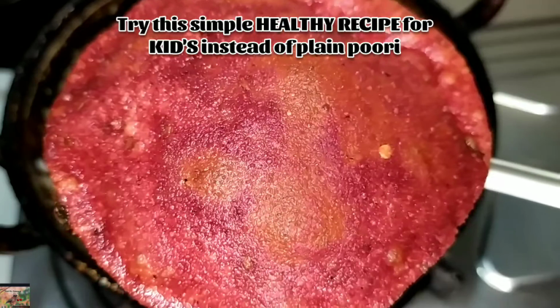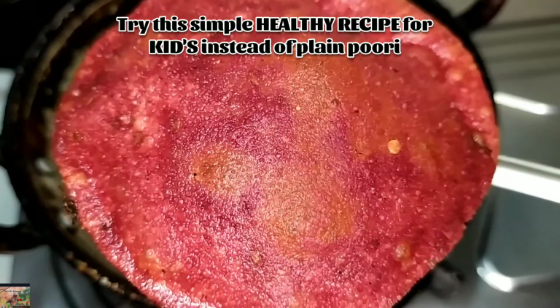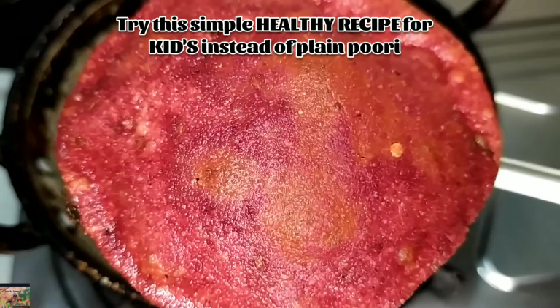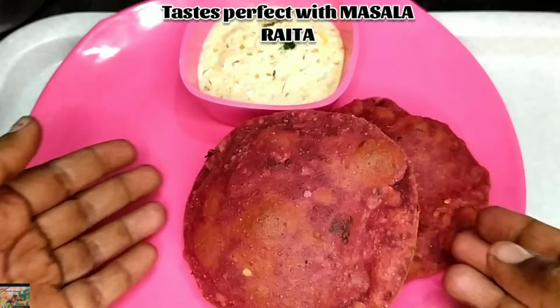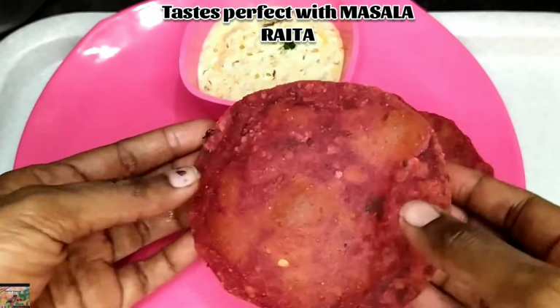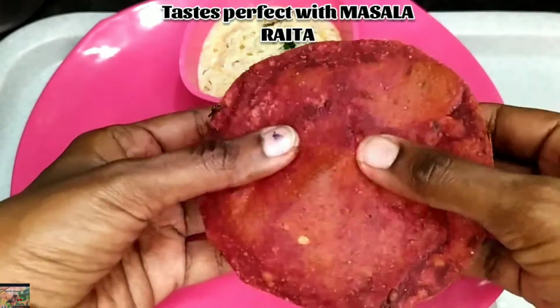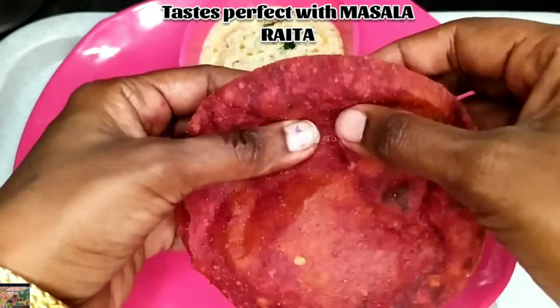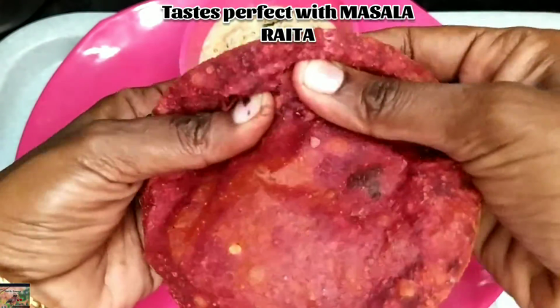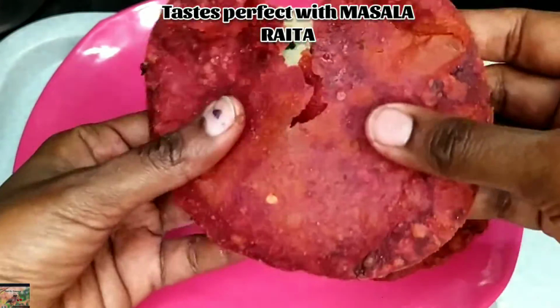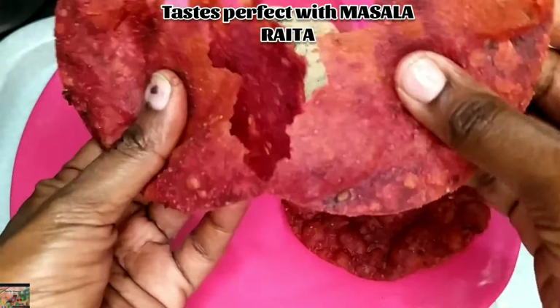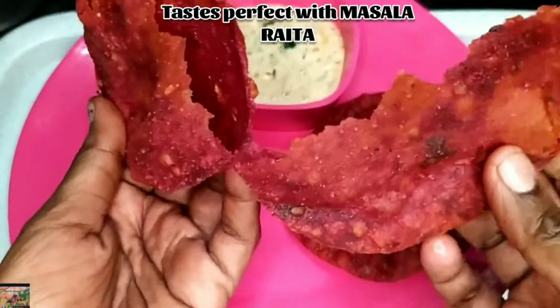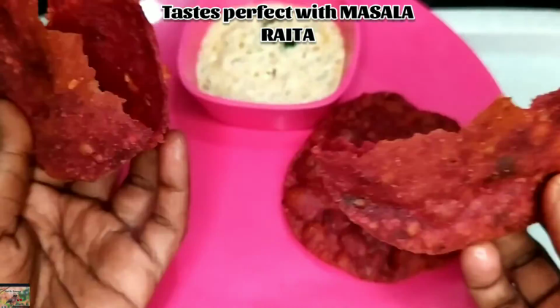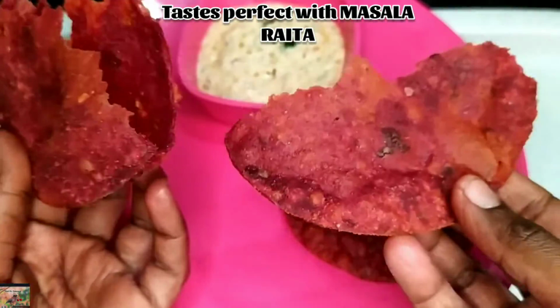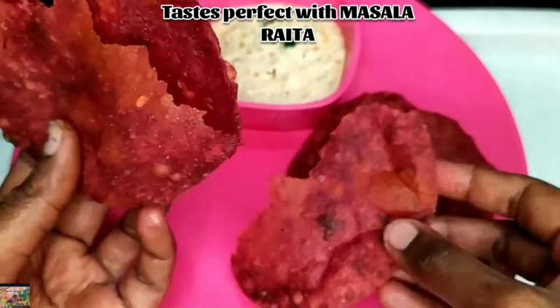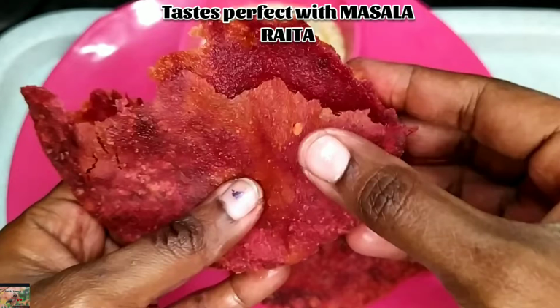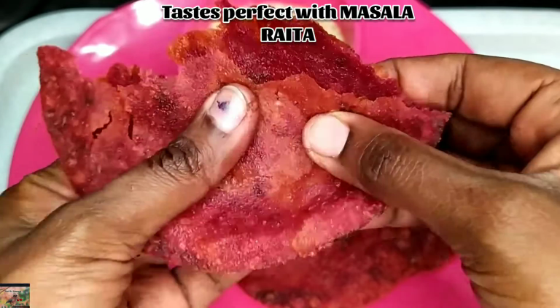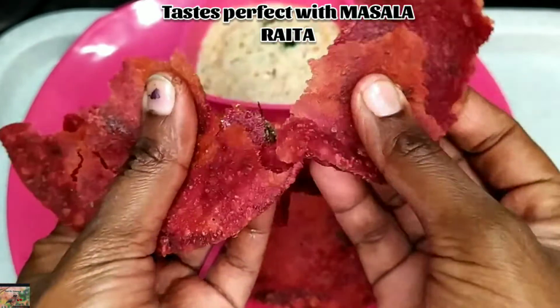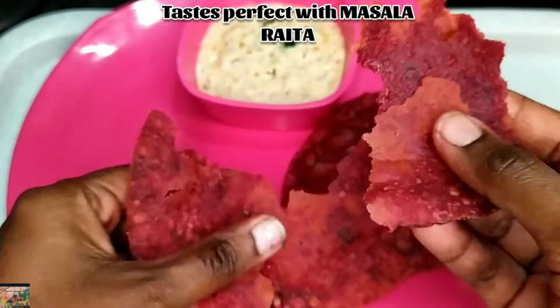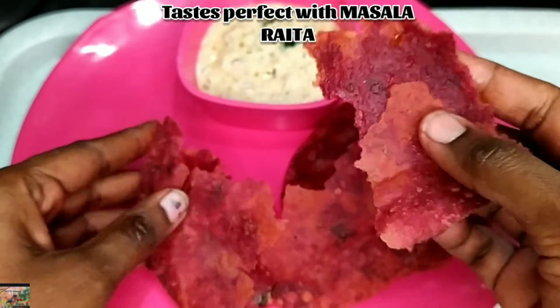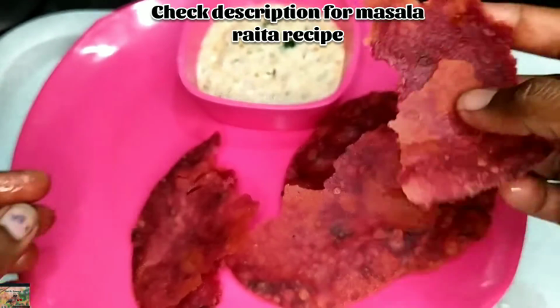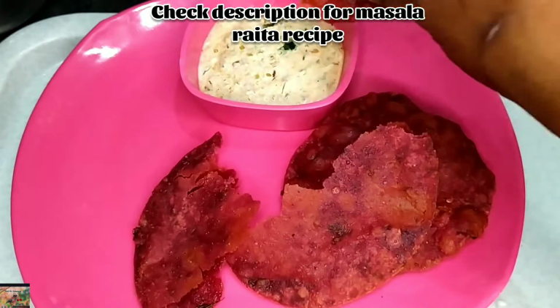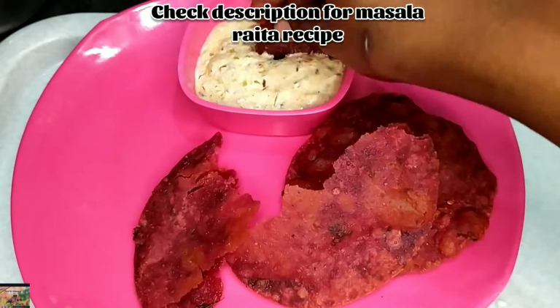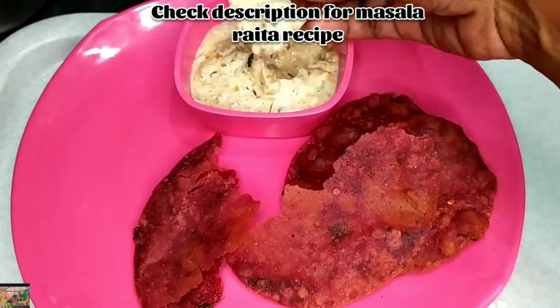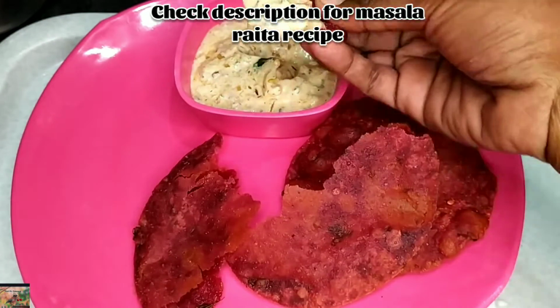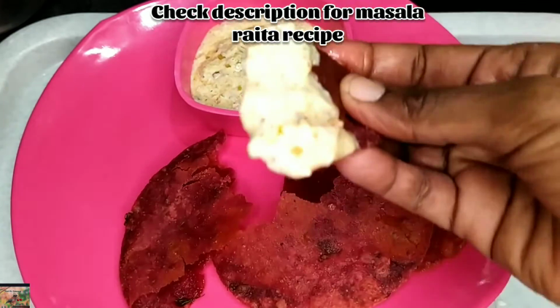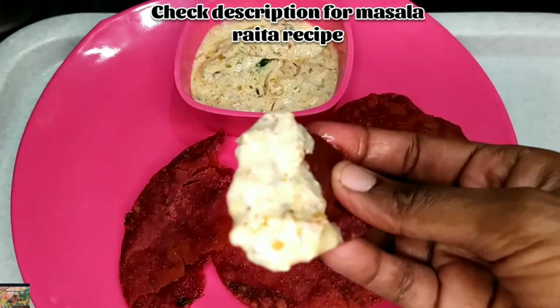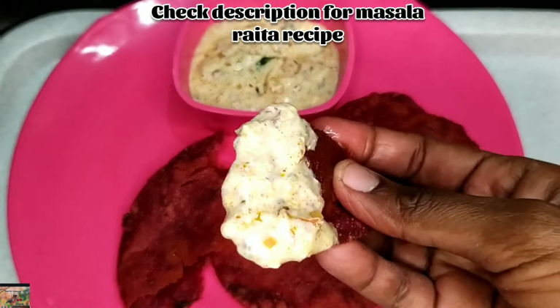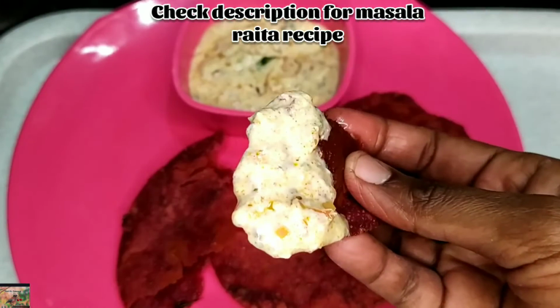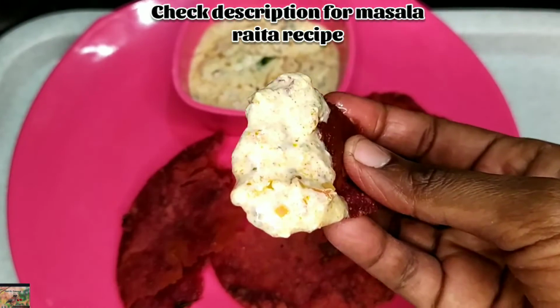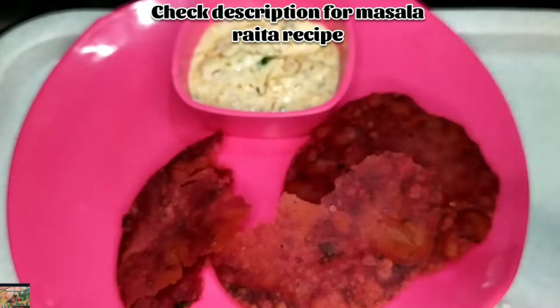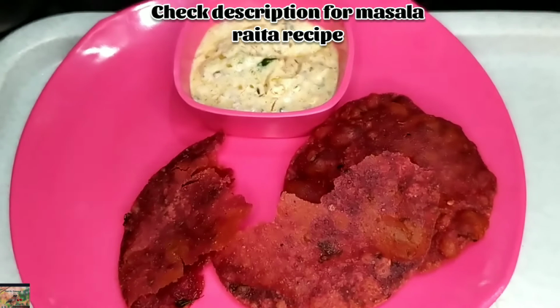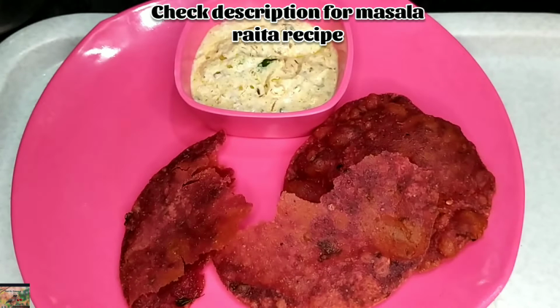Kids enjoy eating it. These beetroot puris can also be served with masala raita — just check the description for the masala raita recipe. It looks so yummy and tasty.